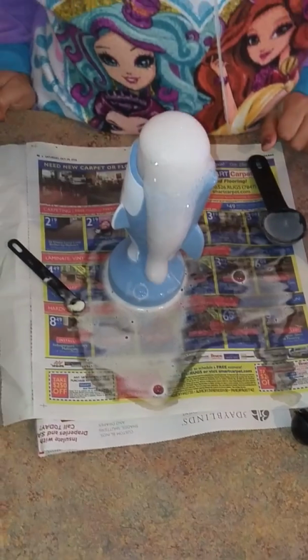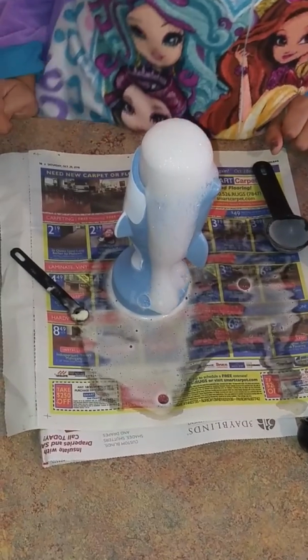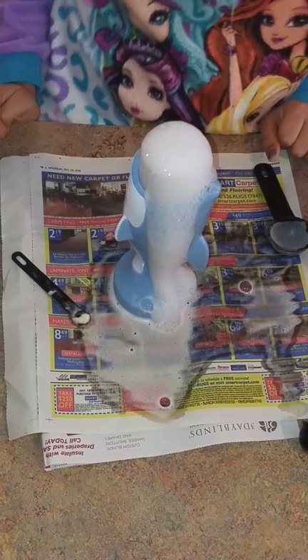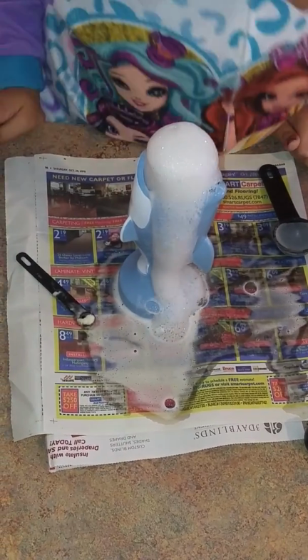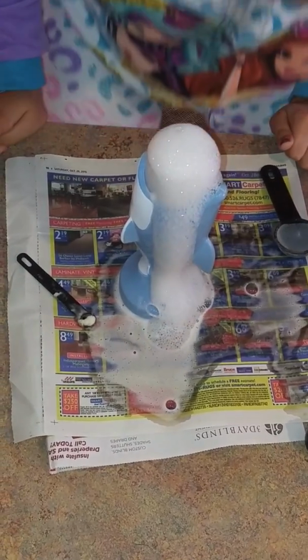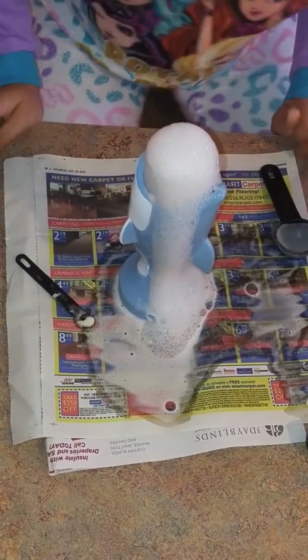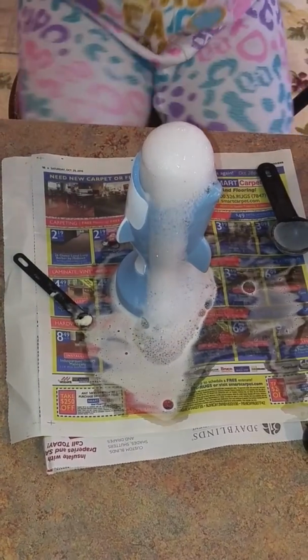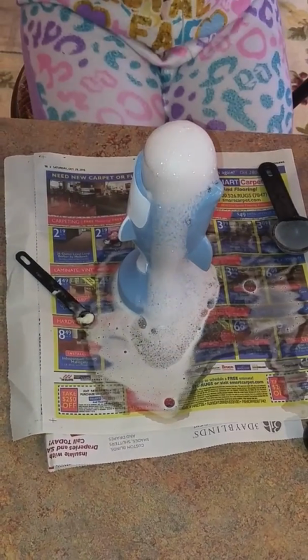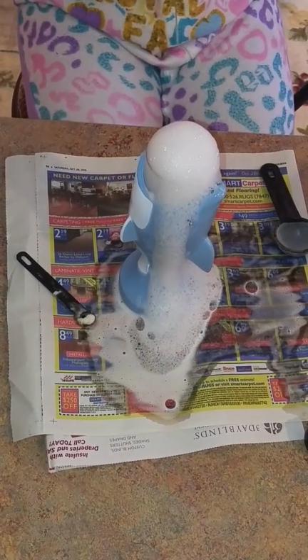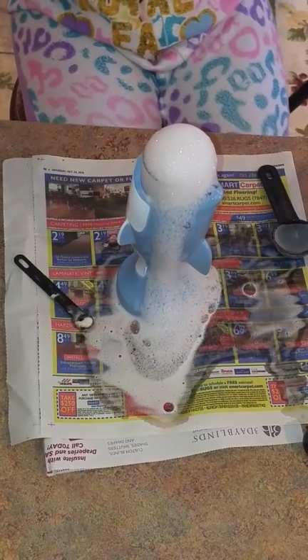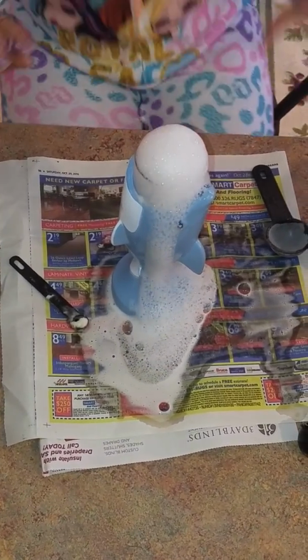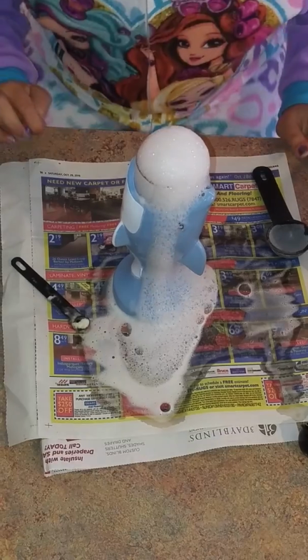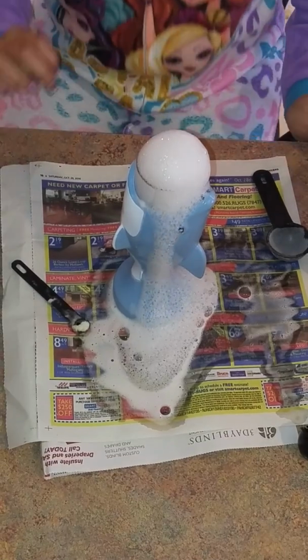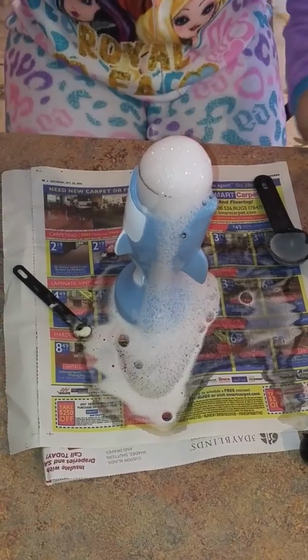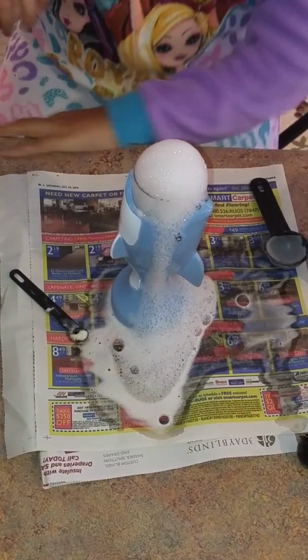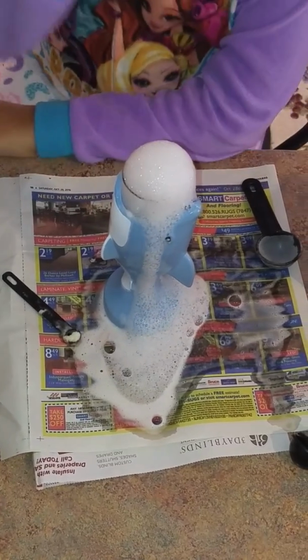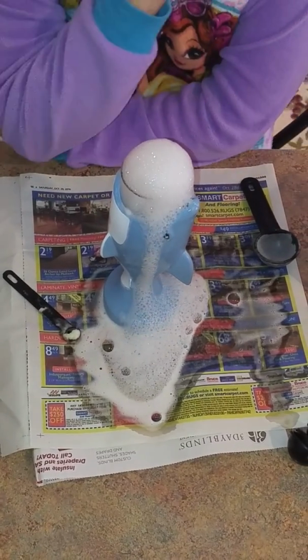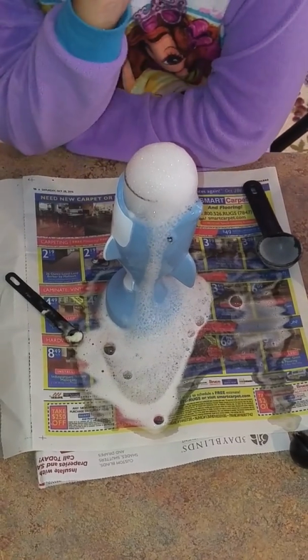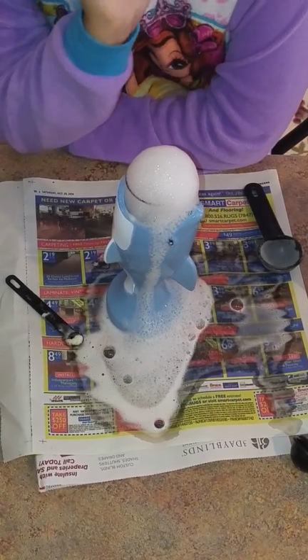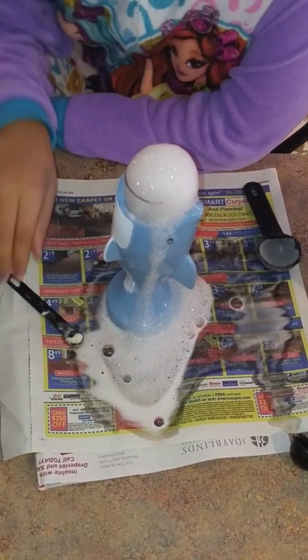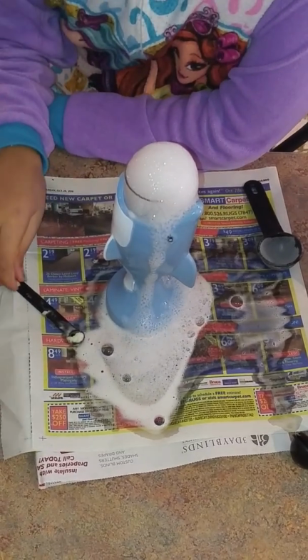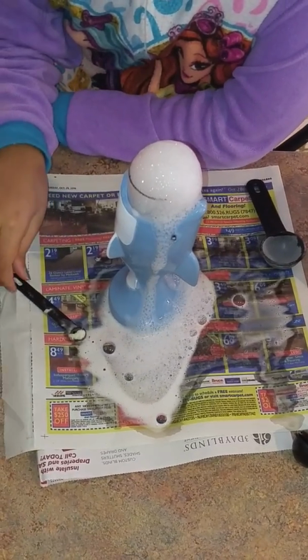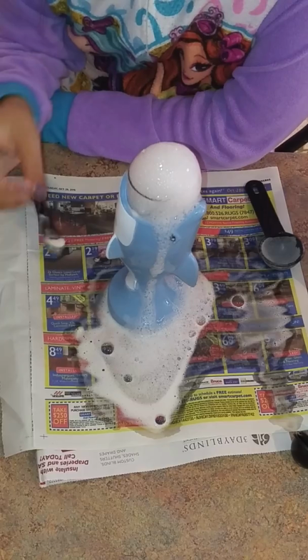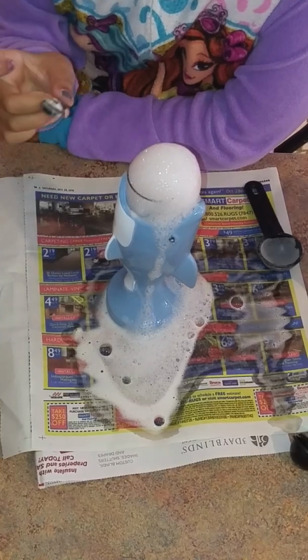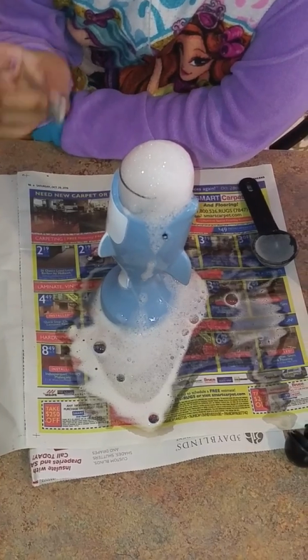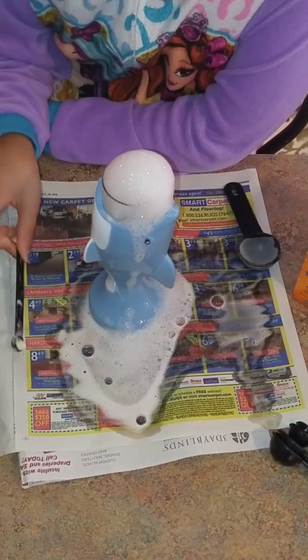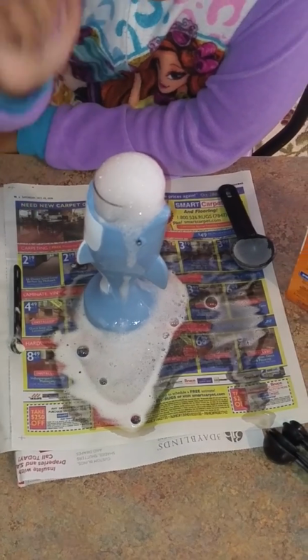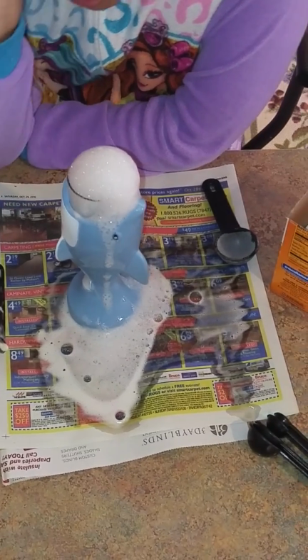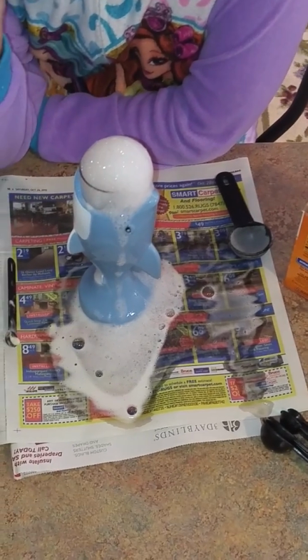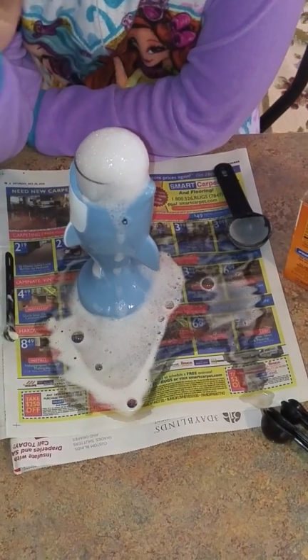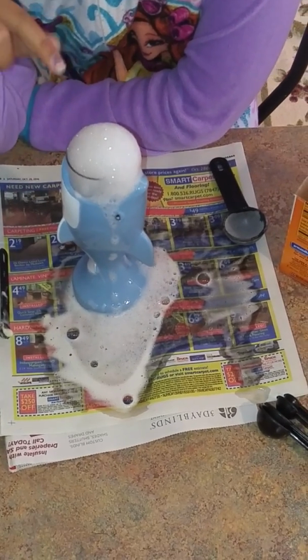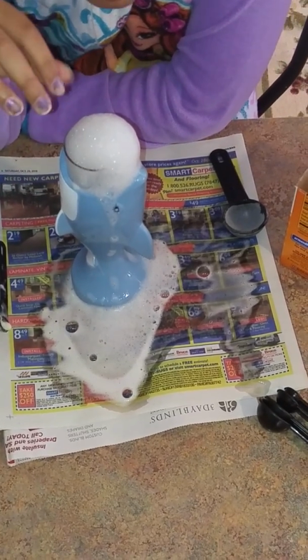There we go! Wow, it's like a whole fountain with bubbles. I wonder what this is — it kind of looks like lemon sherbet scooped down or something.